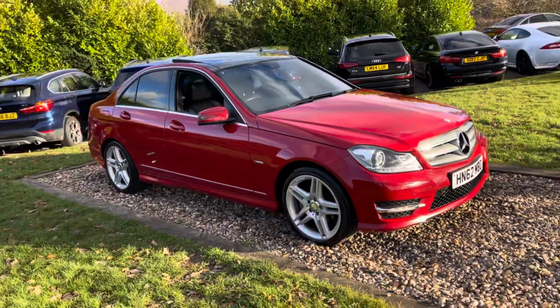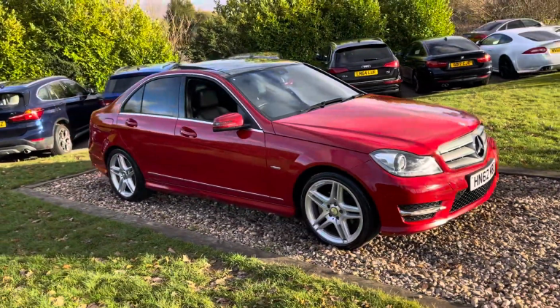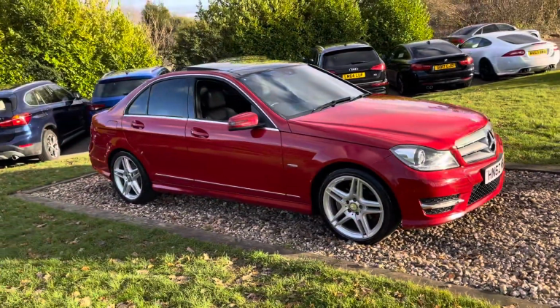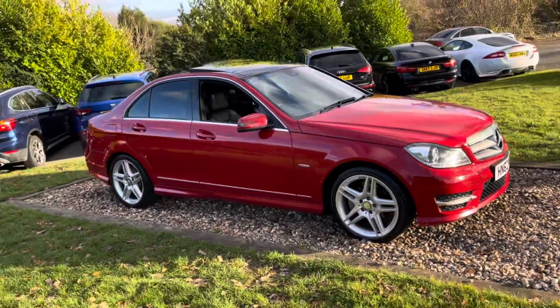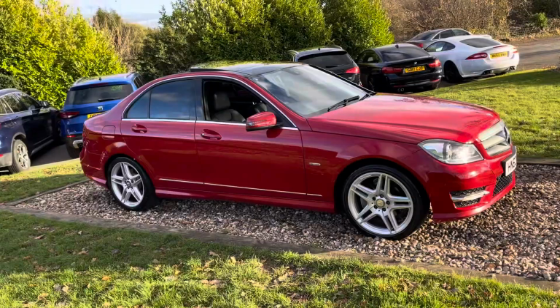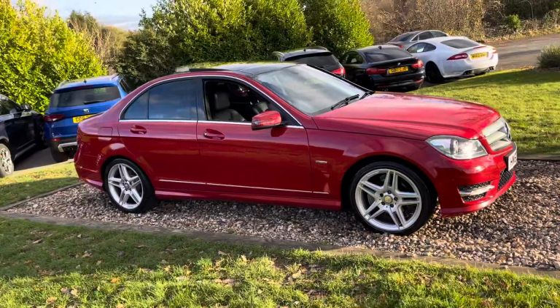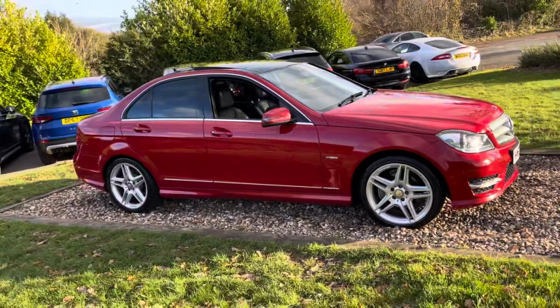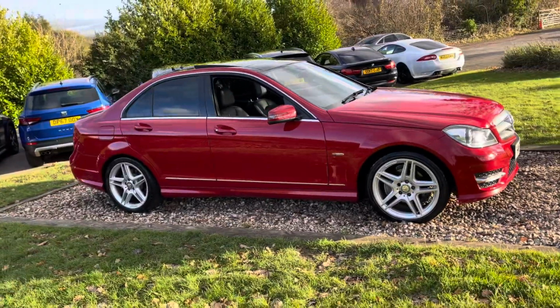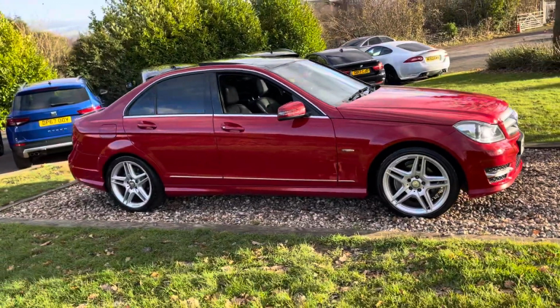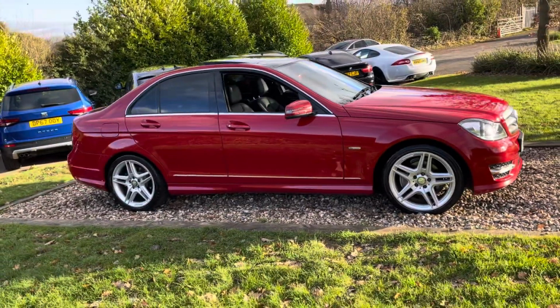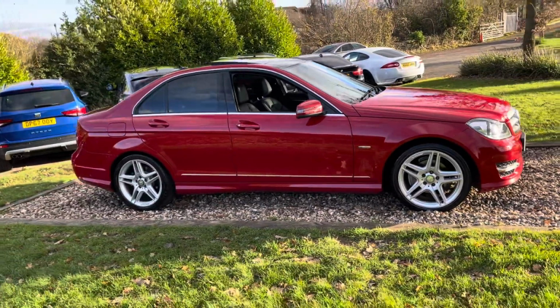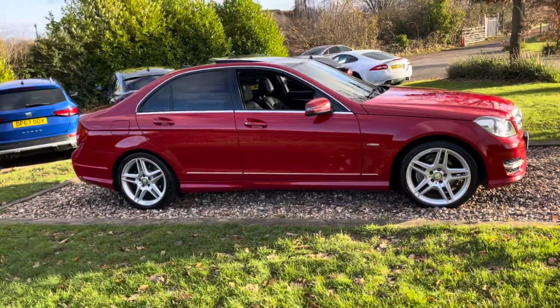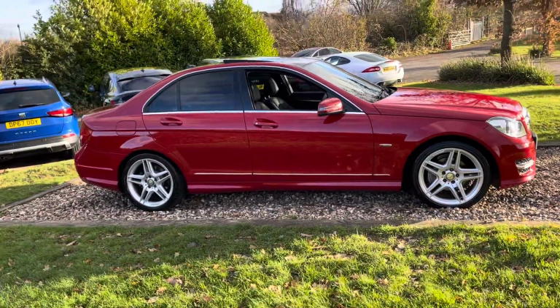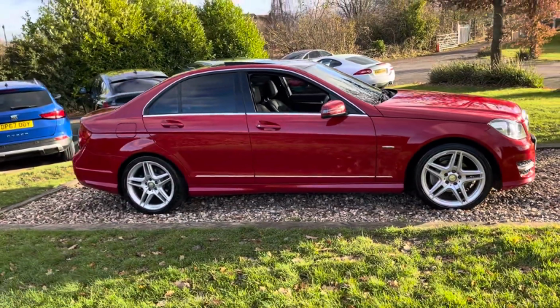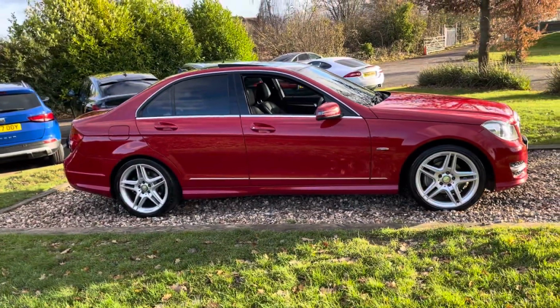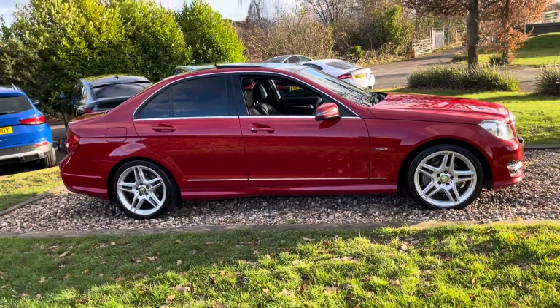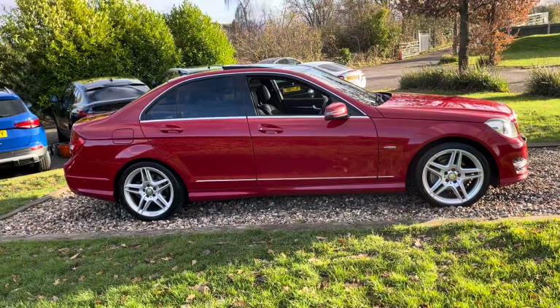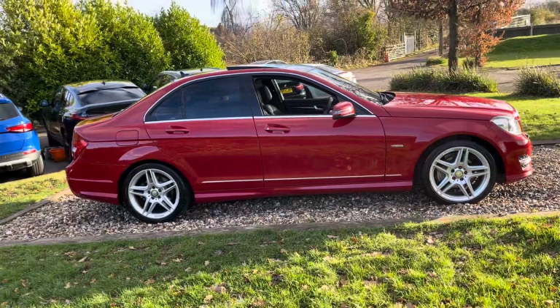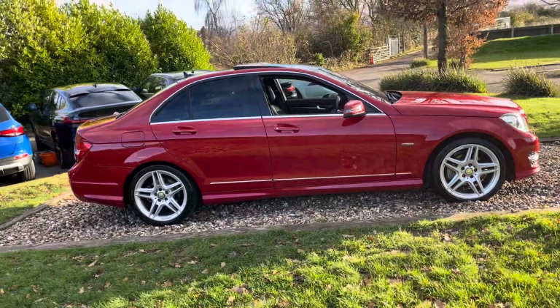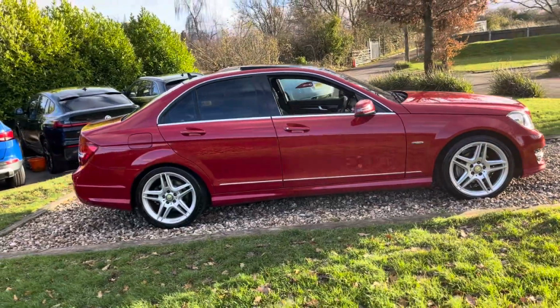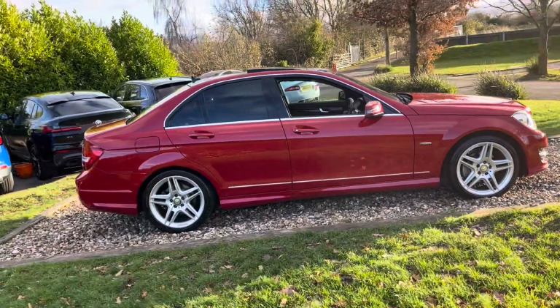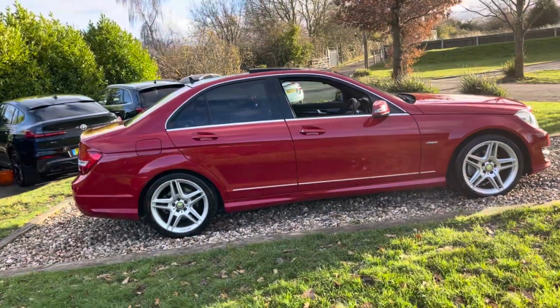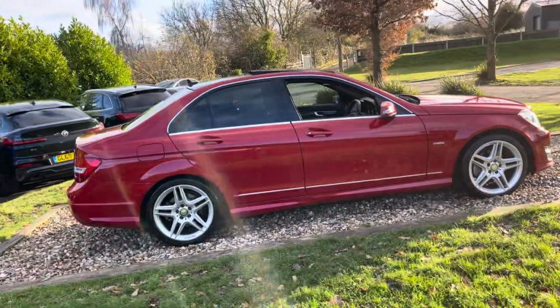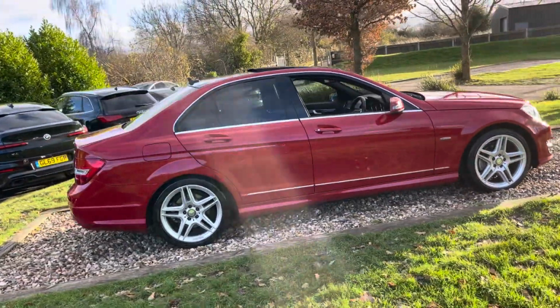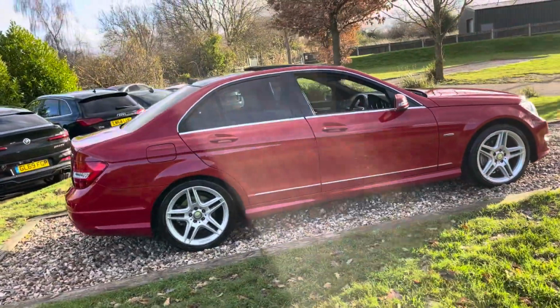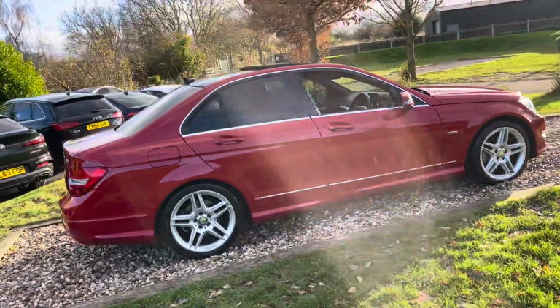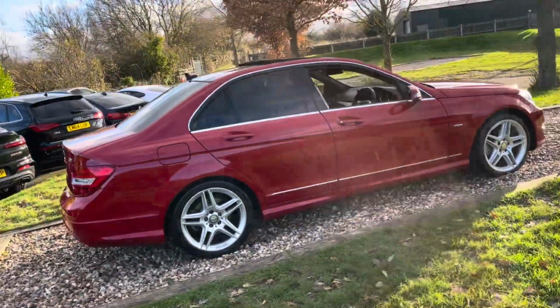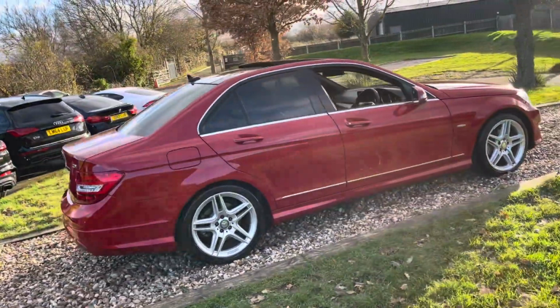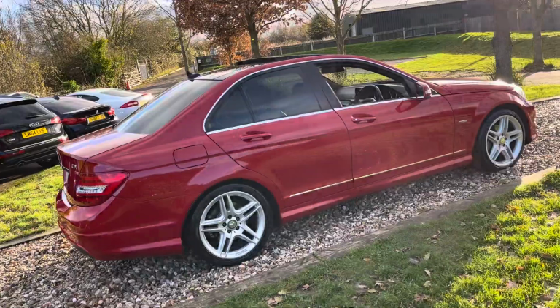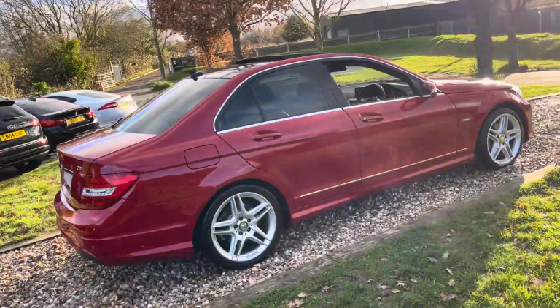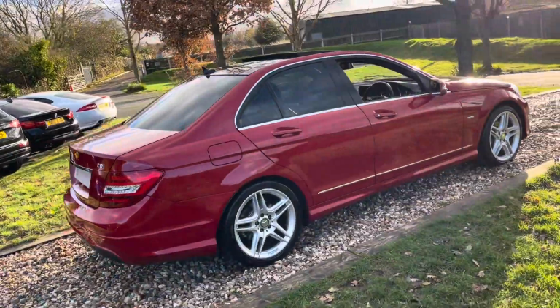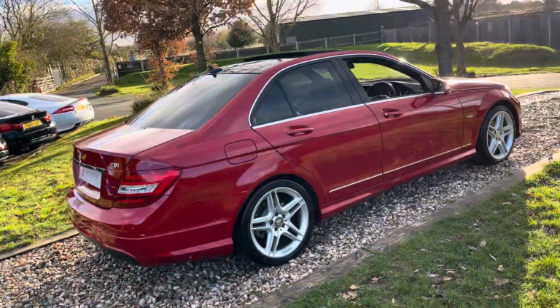Obviously finished in light signal red, black leather. Nice mileage on this car guys — a smidge over 70,000 miles, 72,000 miles to be precise. Seven services. We took this in part exchange from a chap in his 80s who bought a Jaguar estate from us, based in Devon.